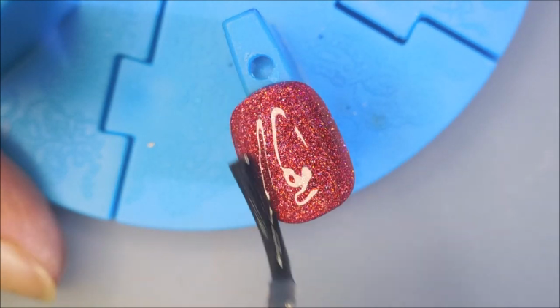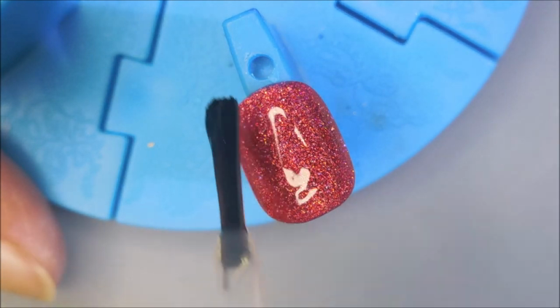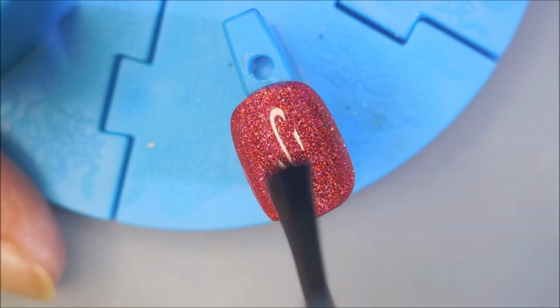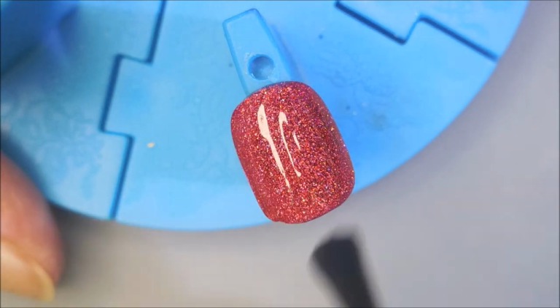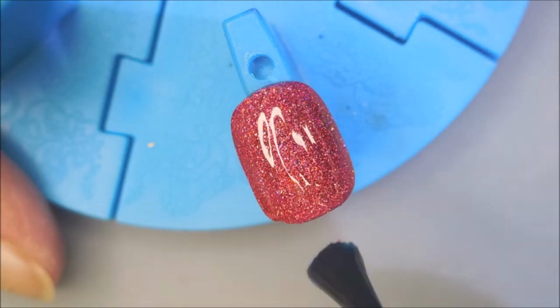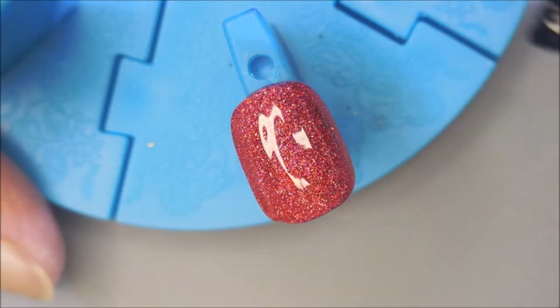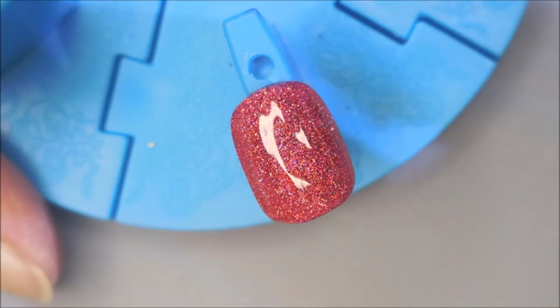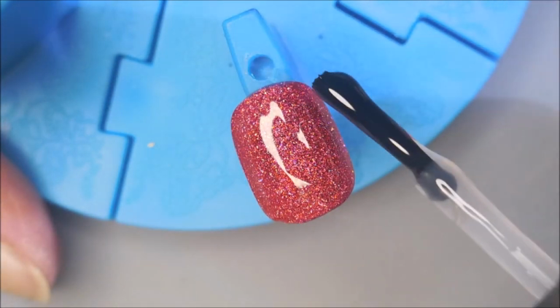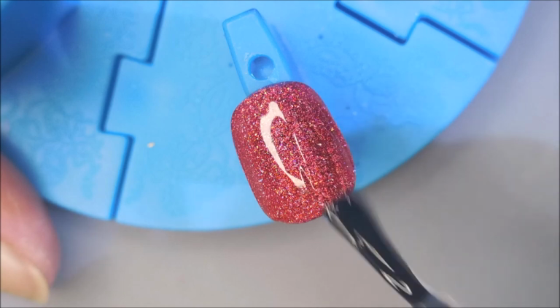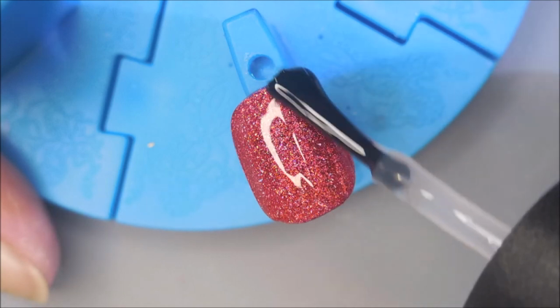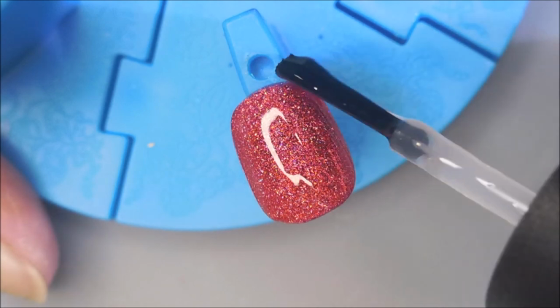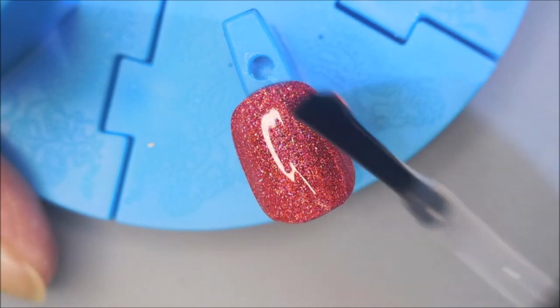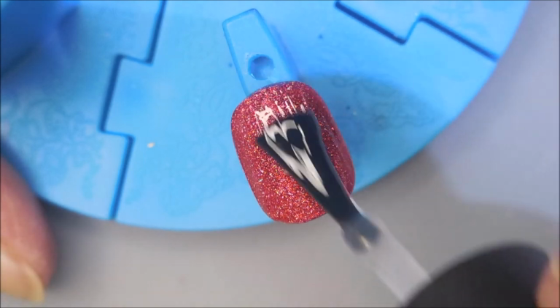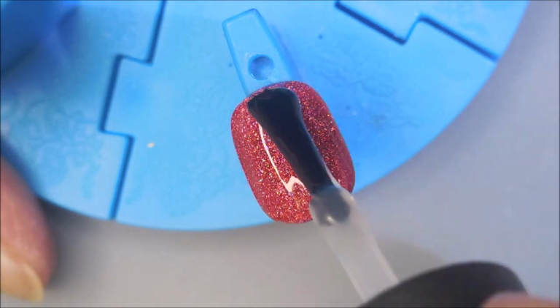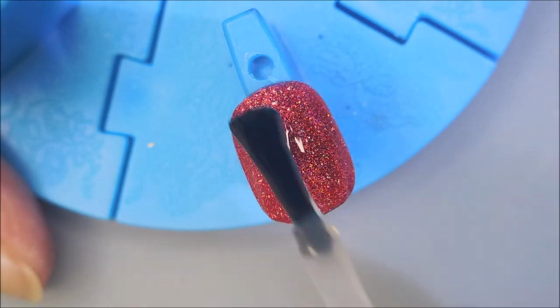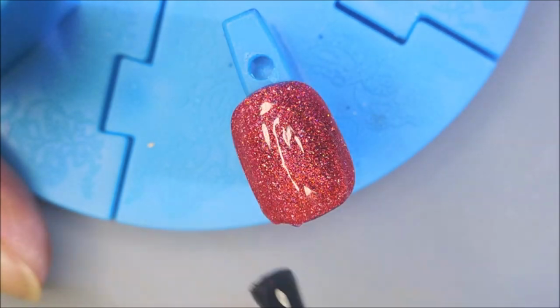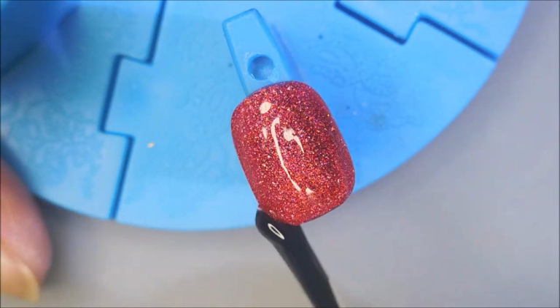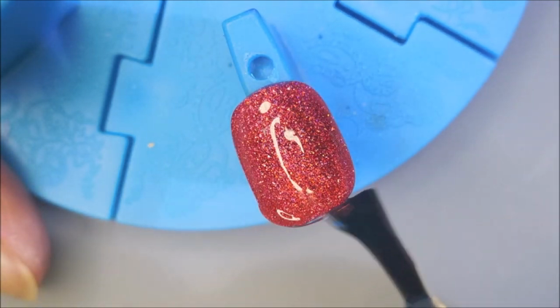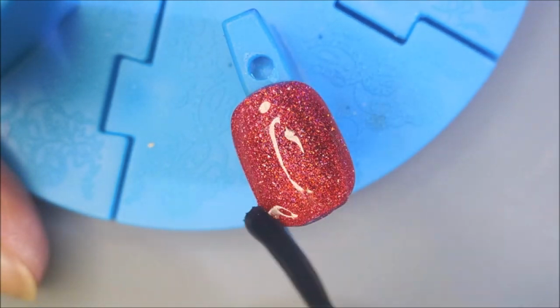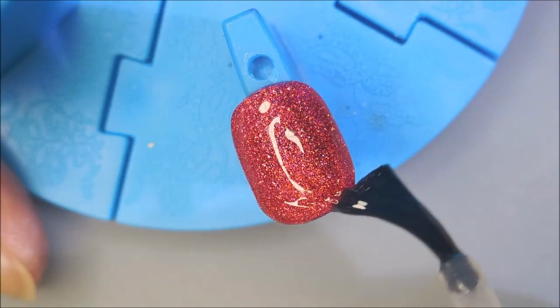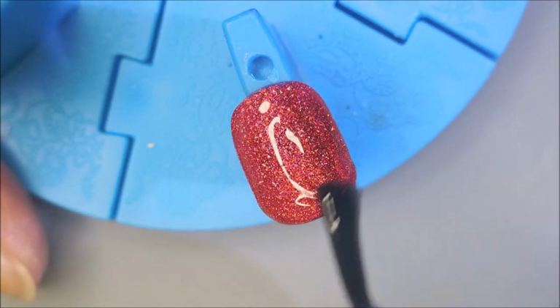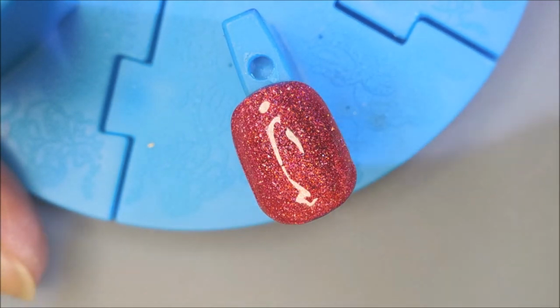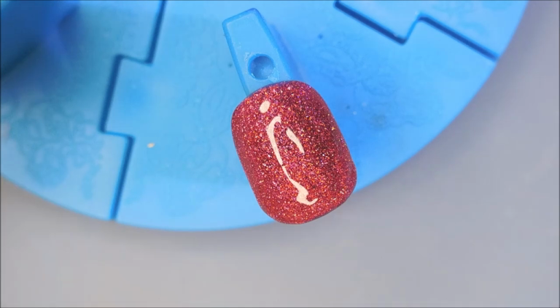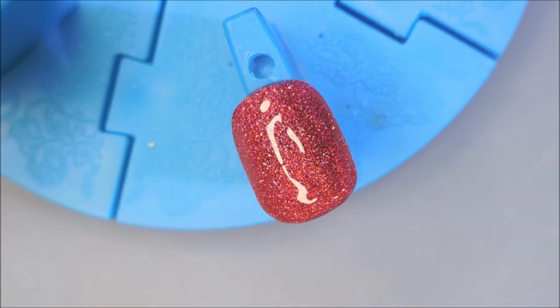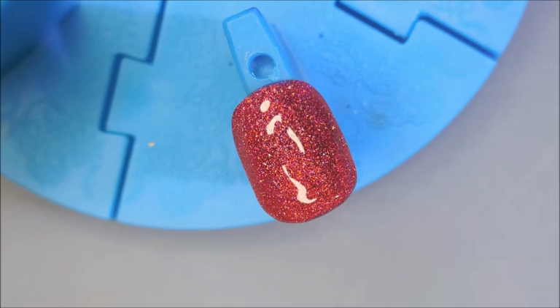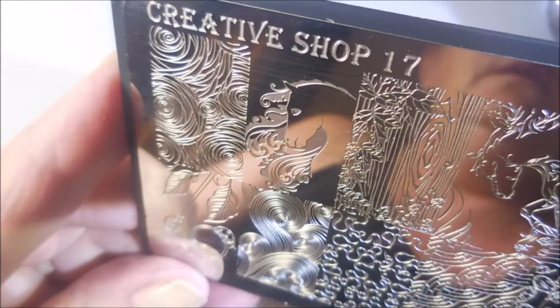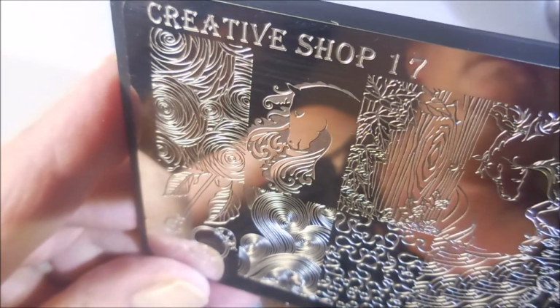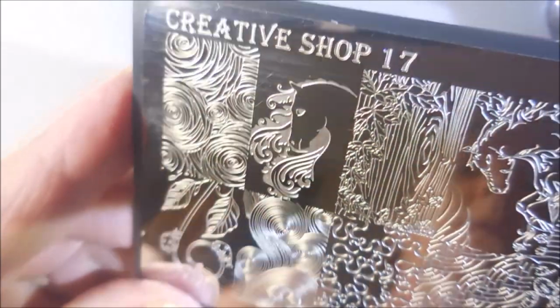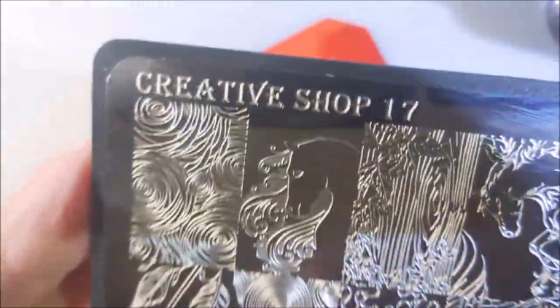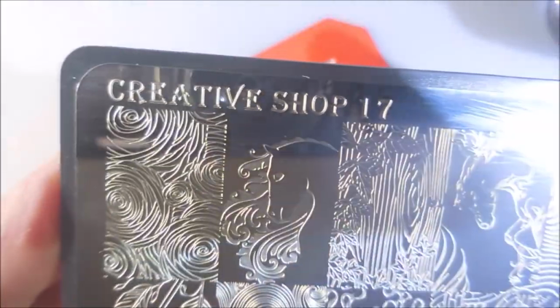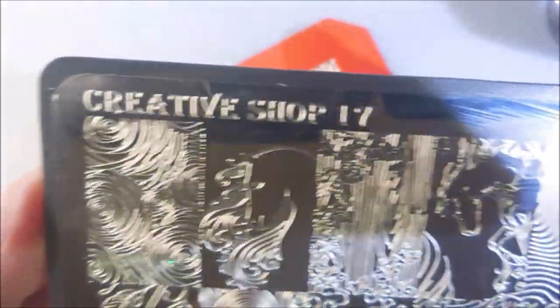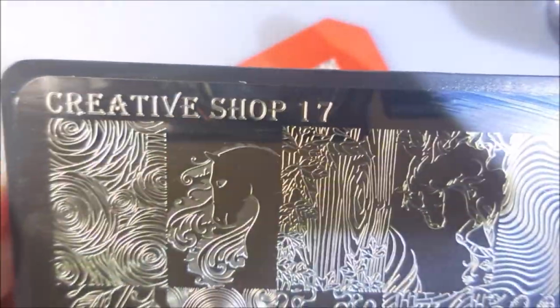I am going to top this one with the IMMs Out the Door. I'm going to get it to dry down so we can do some playing. I'm going to cap my free edge there.